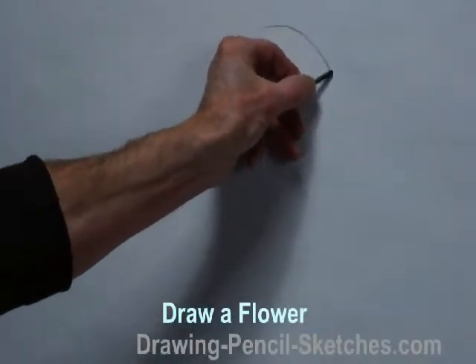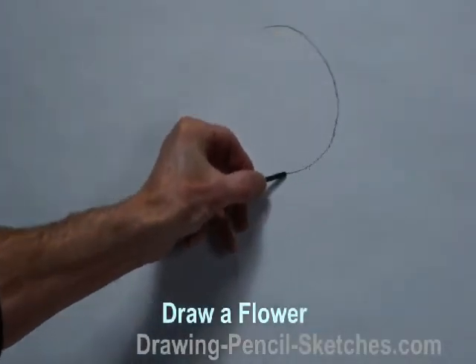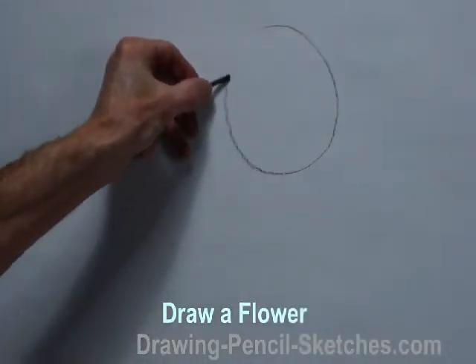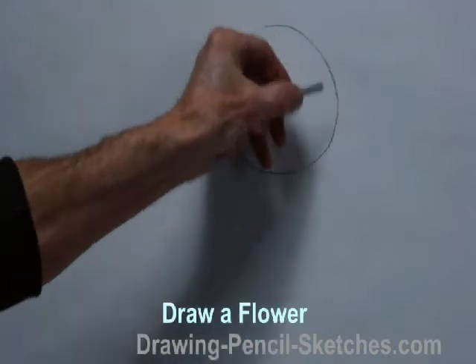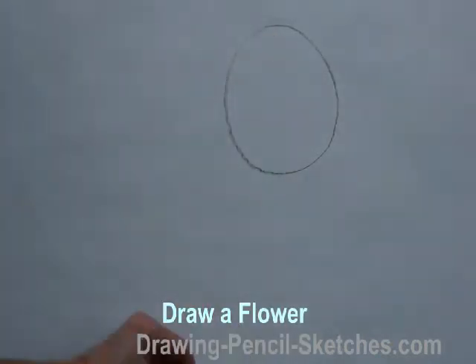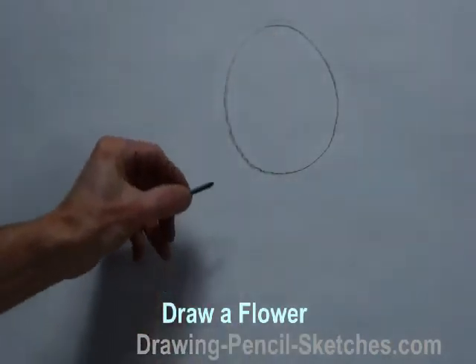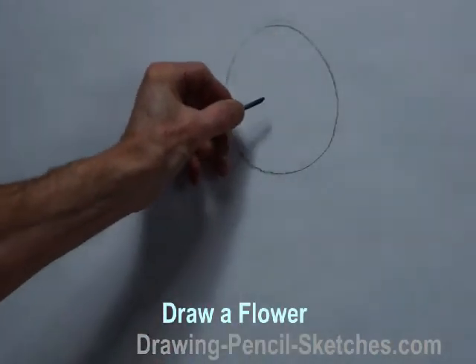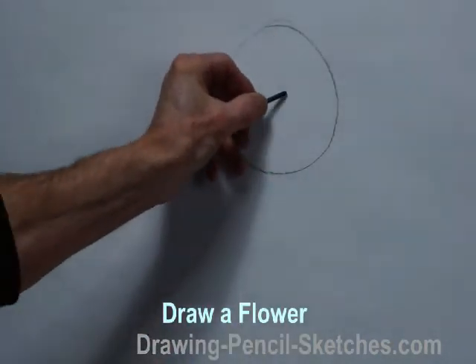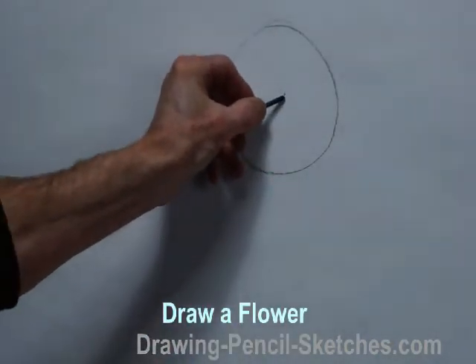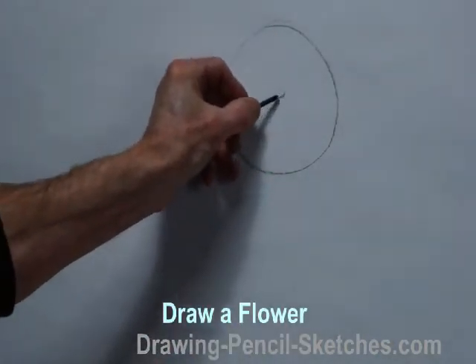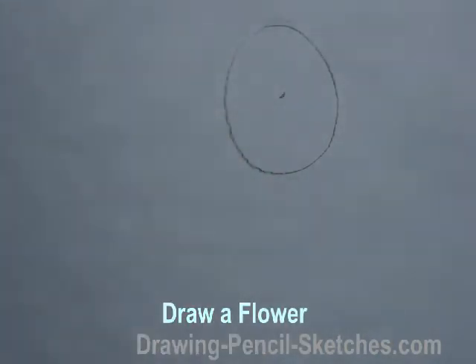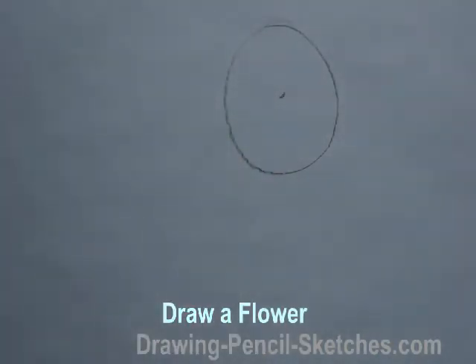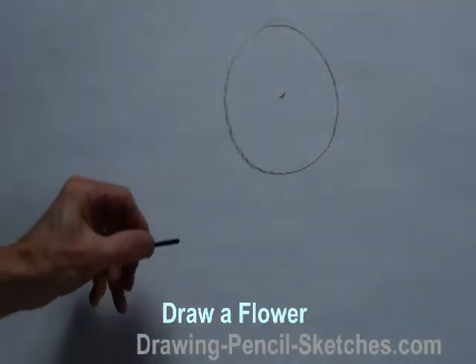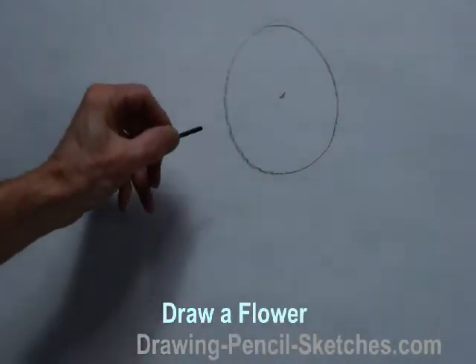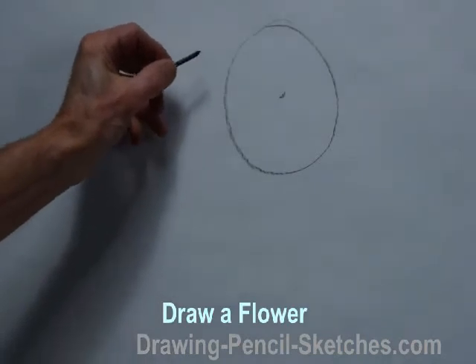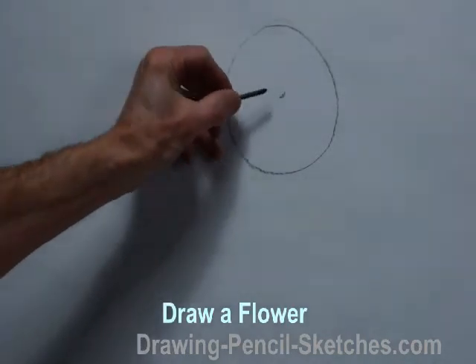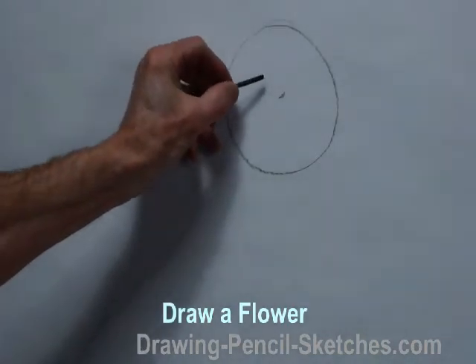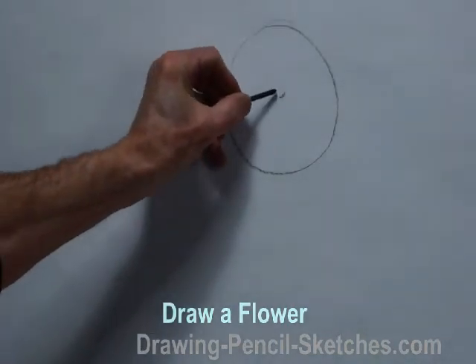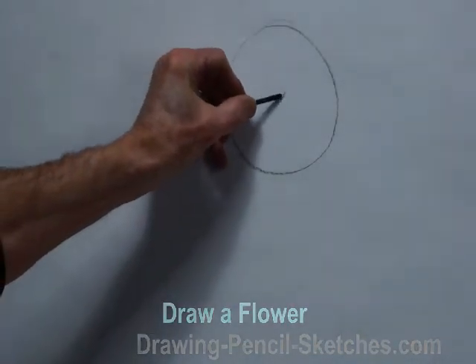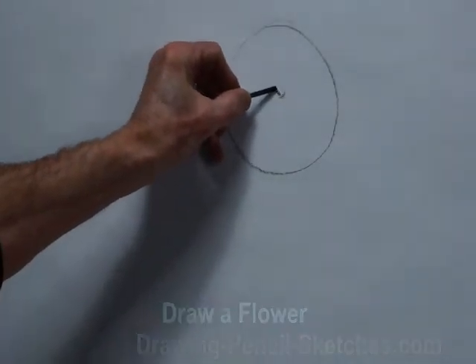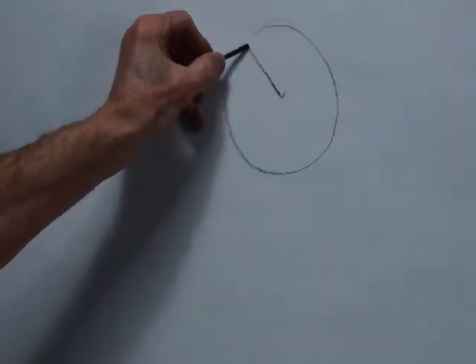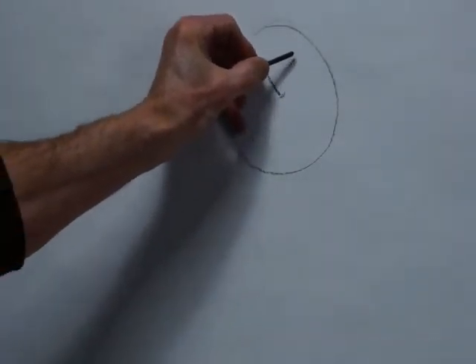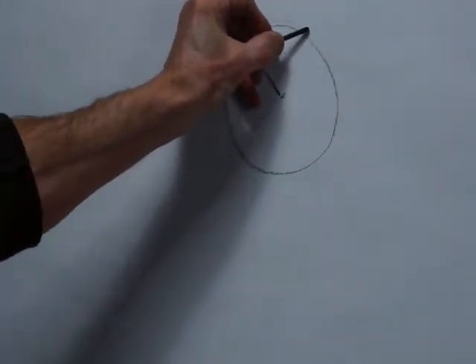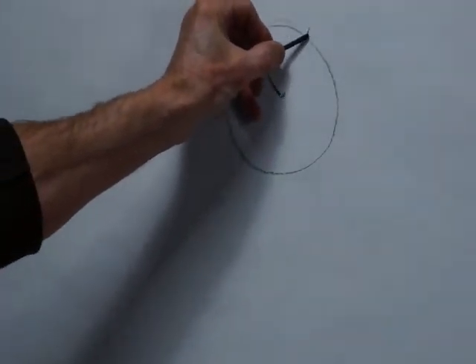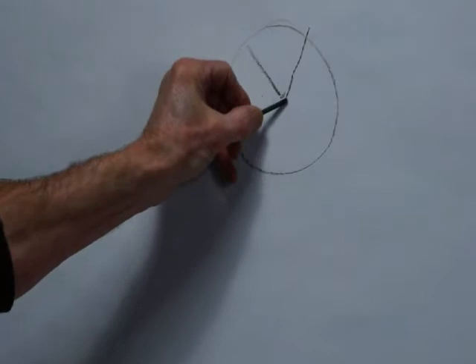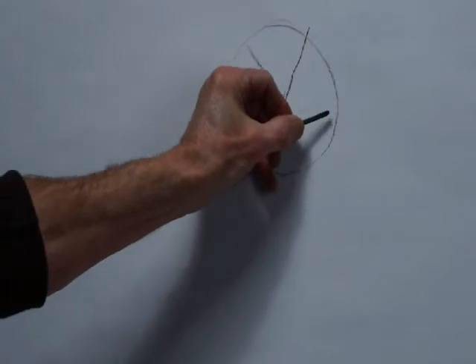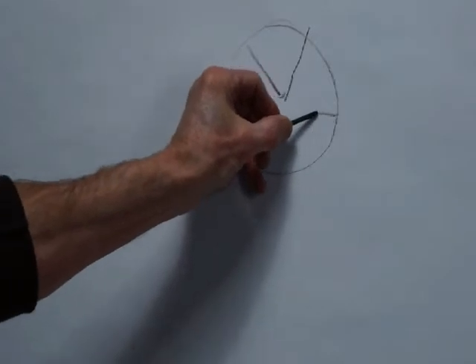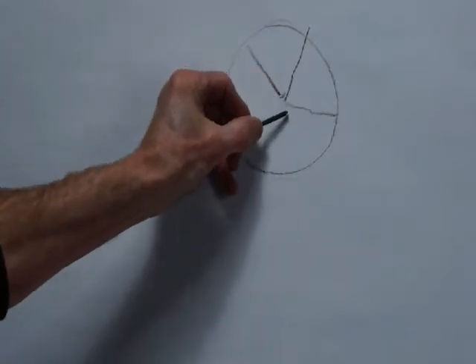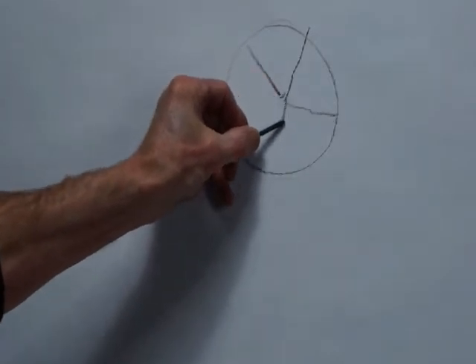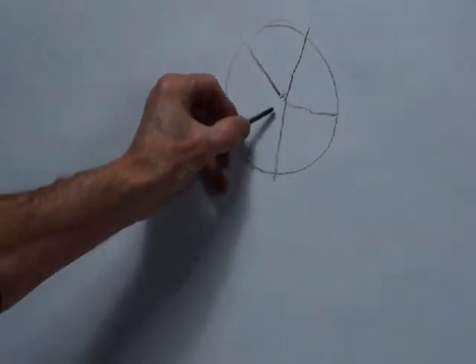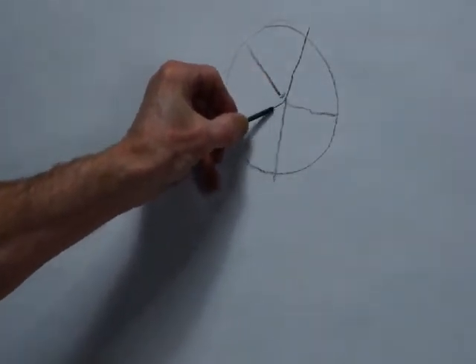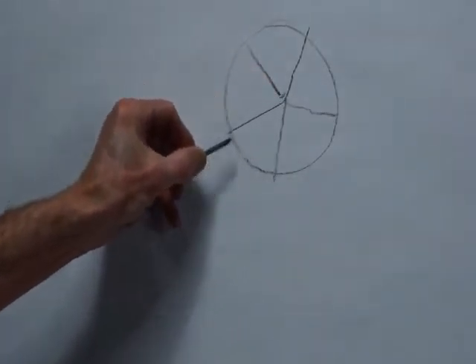Welcome to DrawingPencilSketches.com. We're going to draw a flower, and this is the way to start off. Draw a circle freehand and place a dot in the middle. And from that dot, draw five radiating lines.